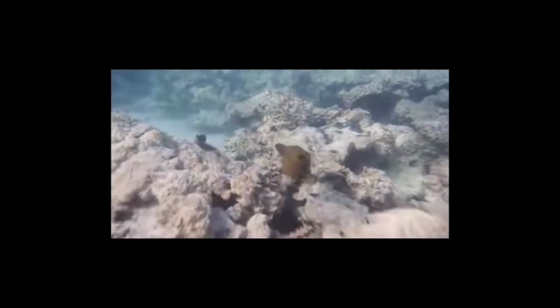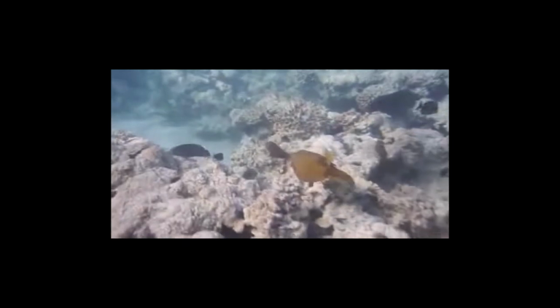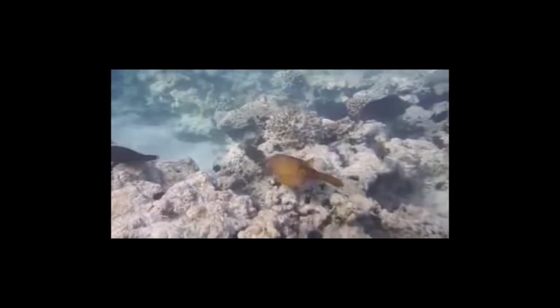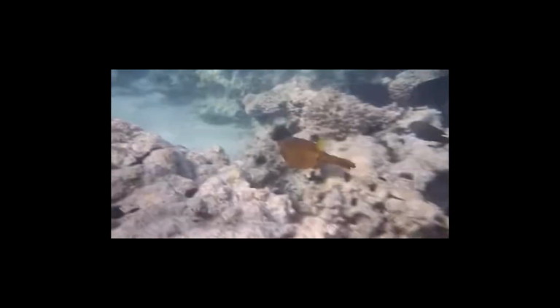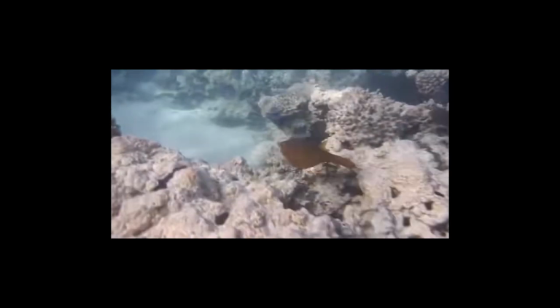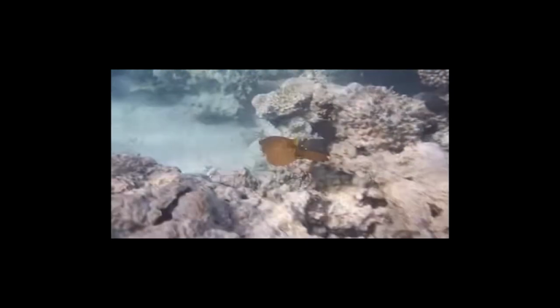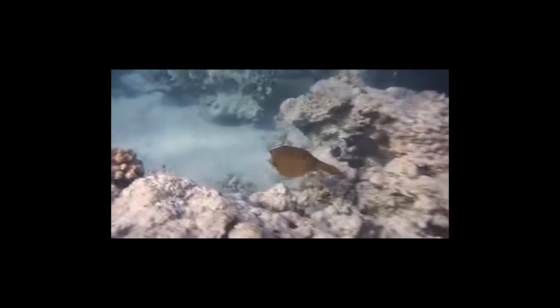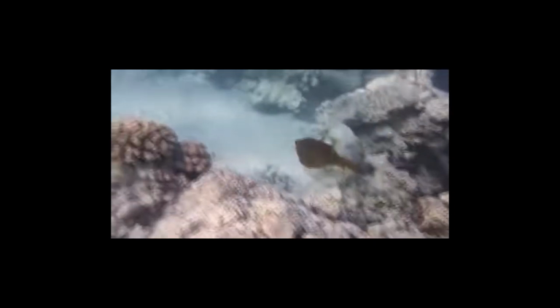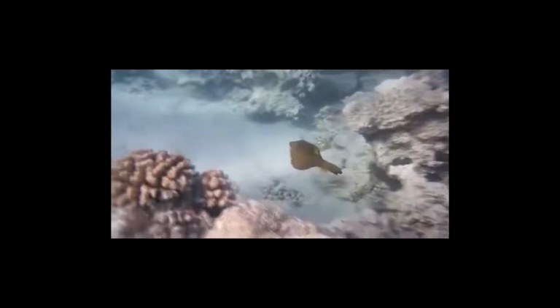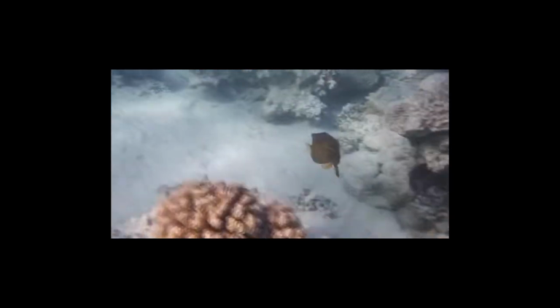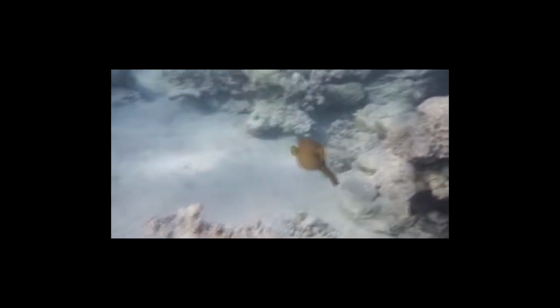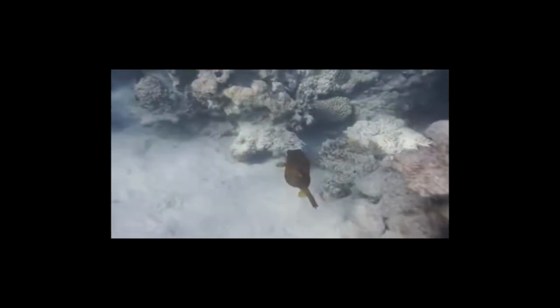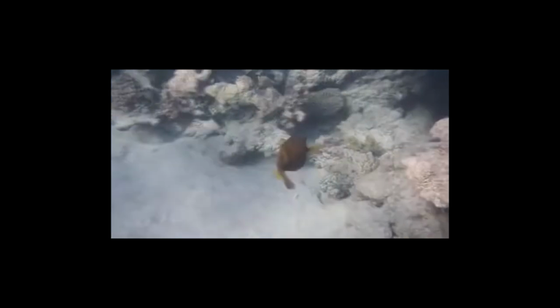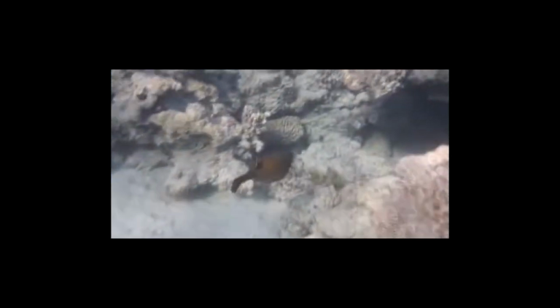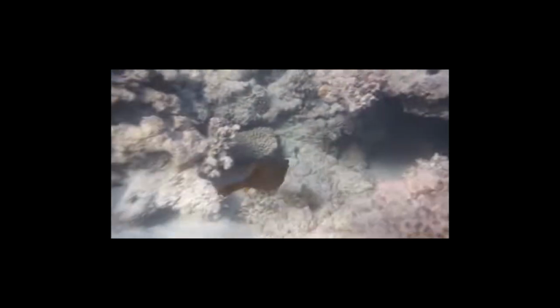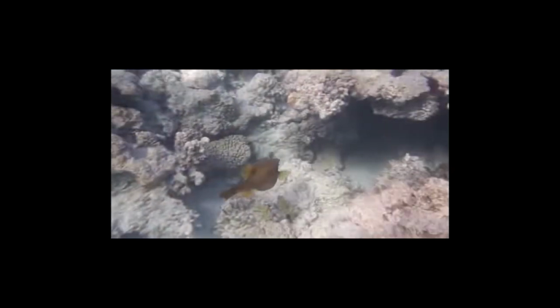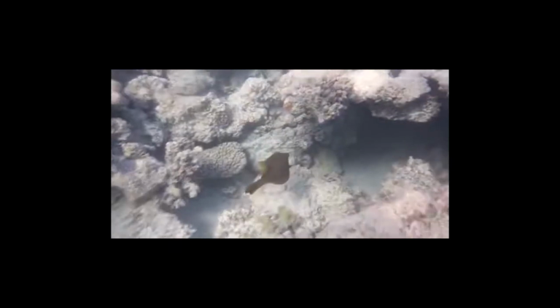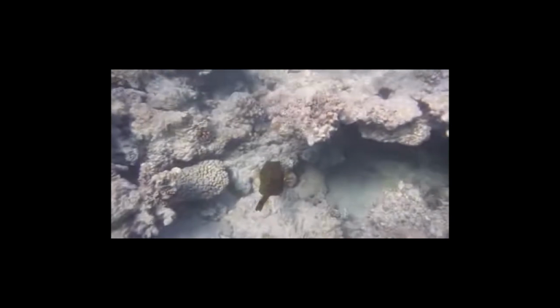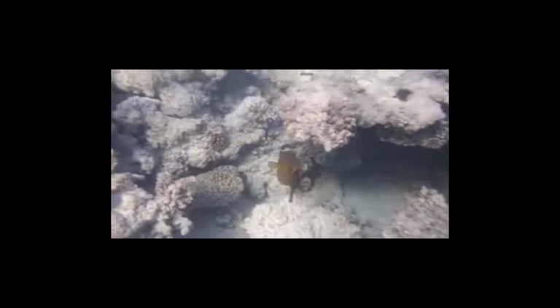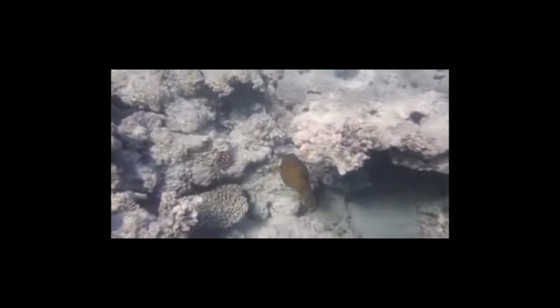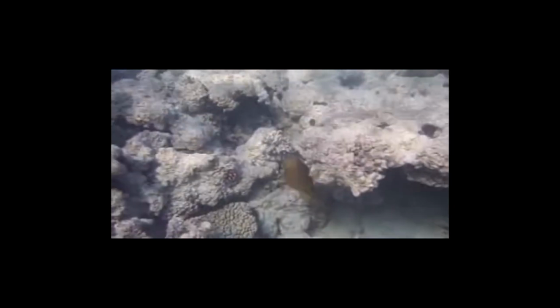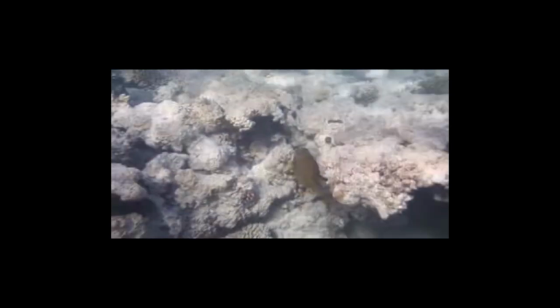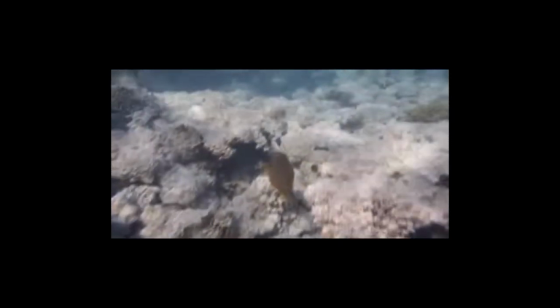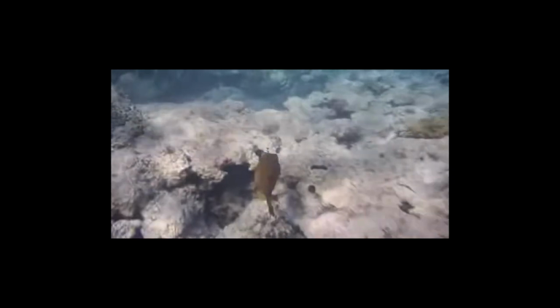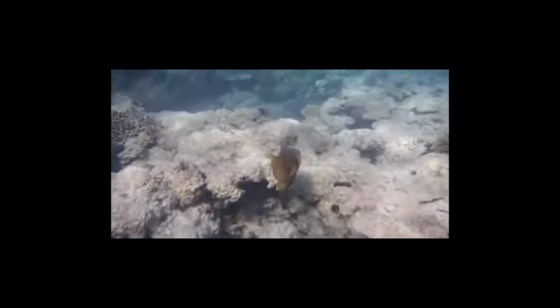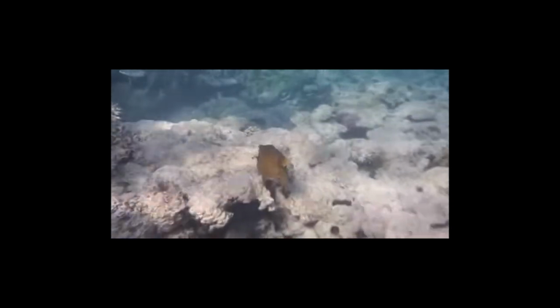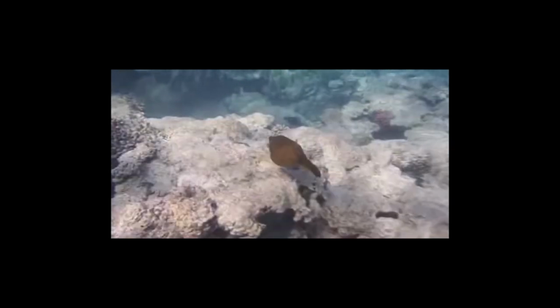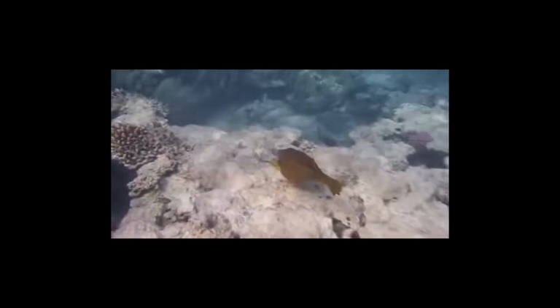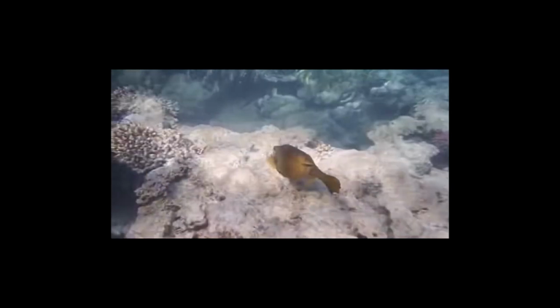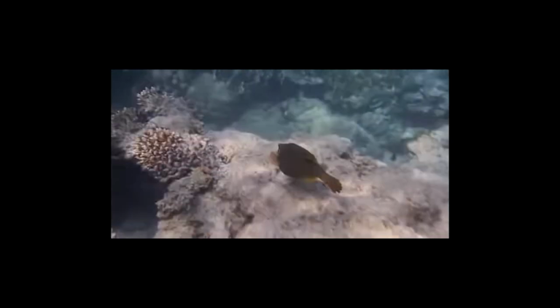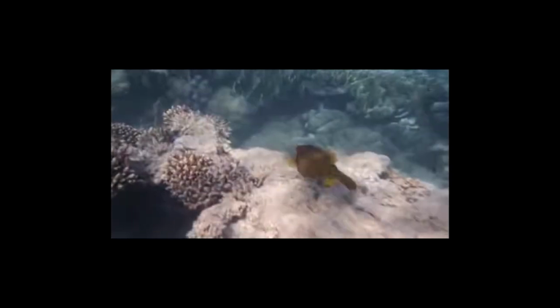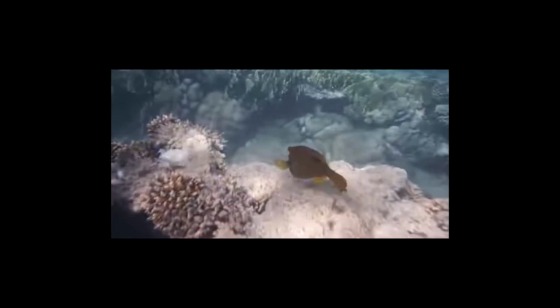That rotational movement is called yaw in physics terms, and in studies it was discovered that the boxfish uses its caudal fin to overcome that rotation. Their tail fin opens to nearly twice its size and can move in a way to keep the fish stable as it swims.